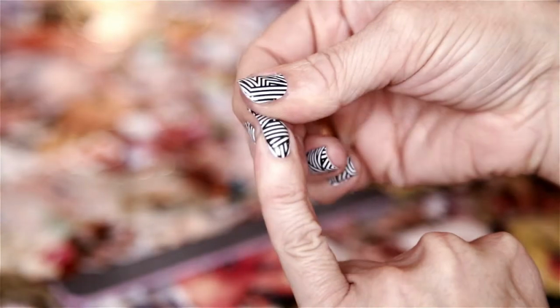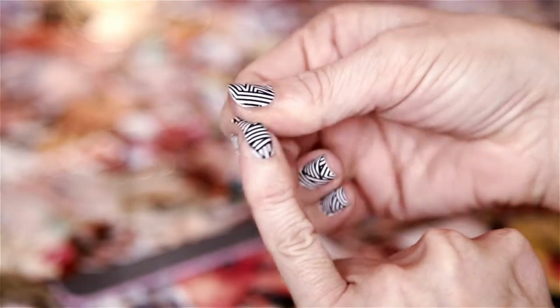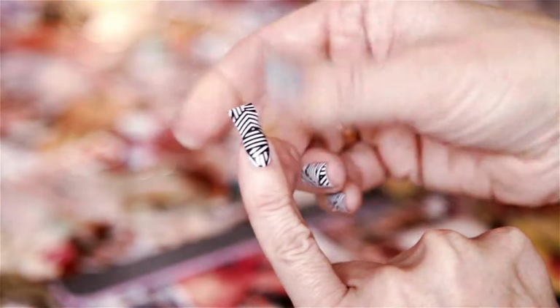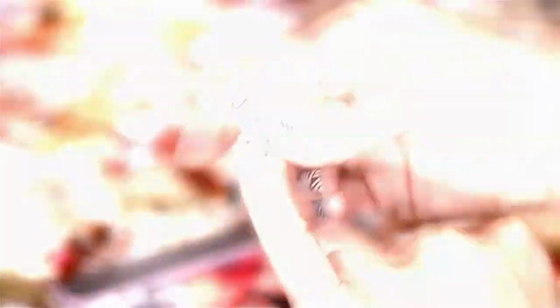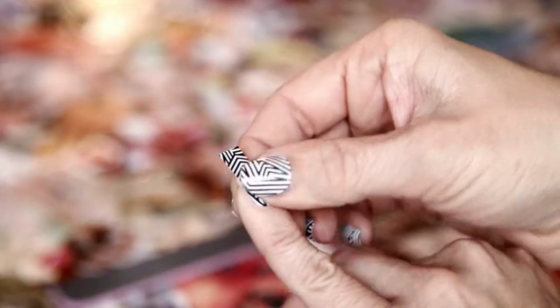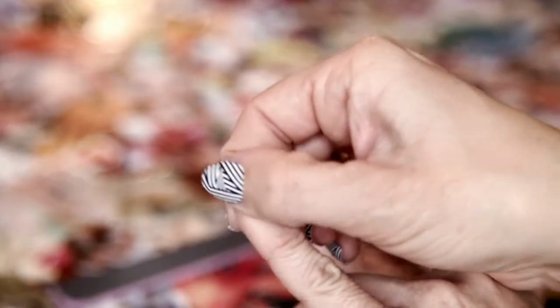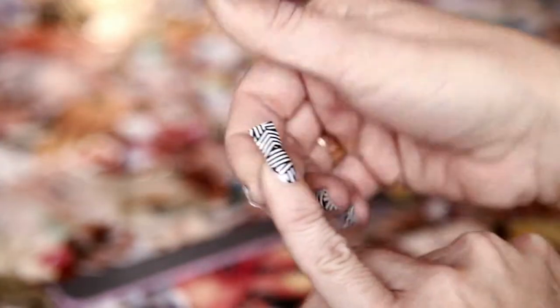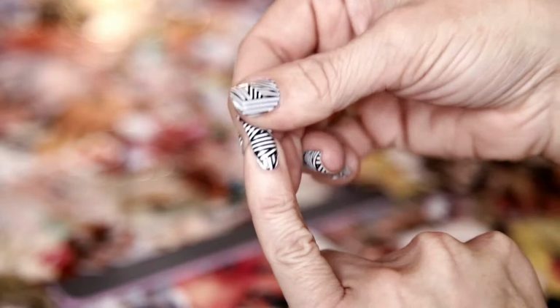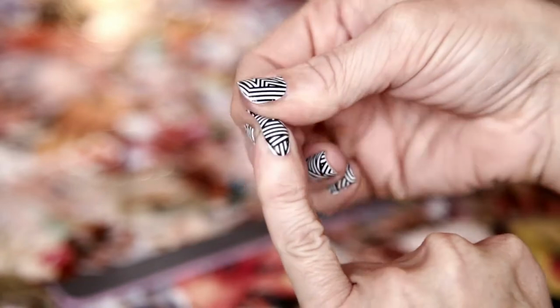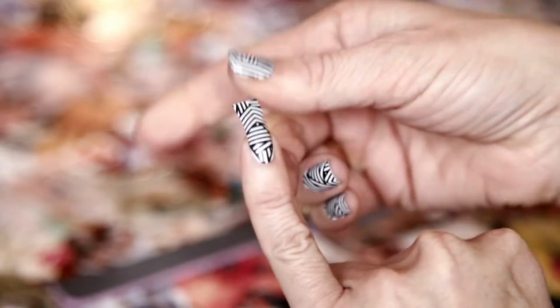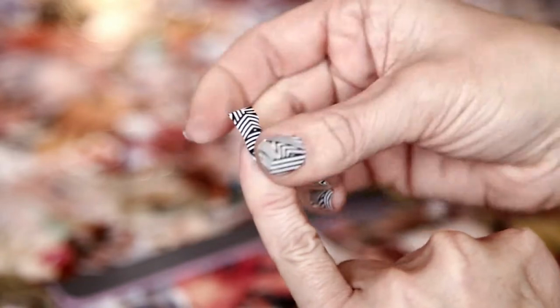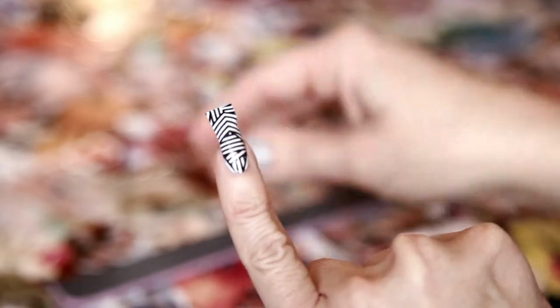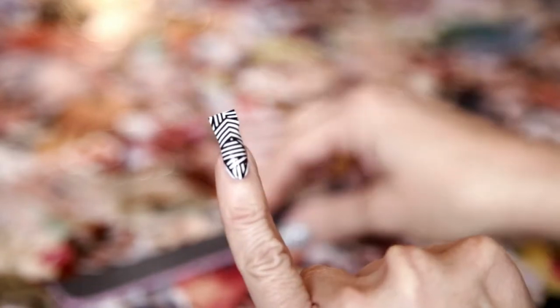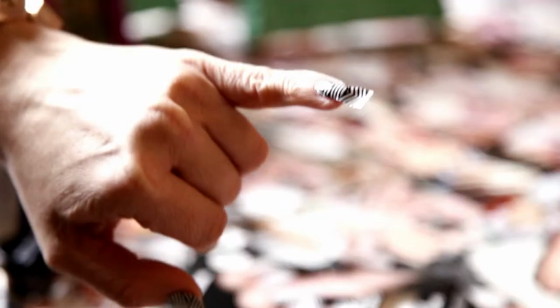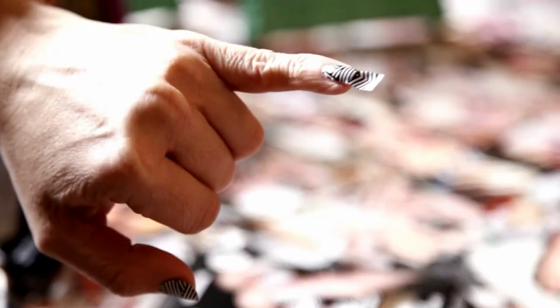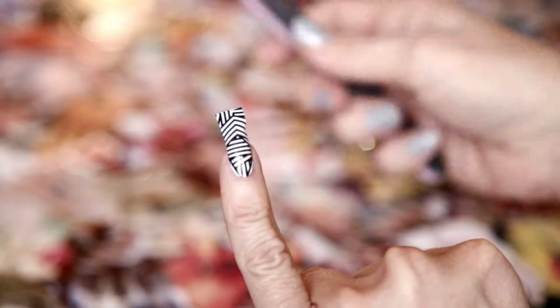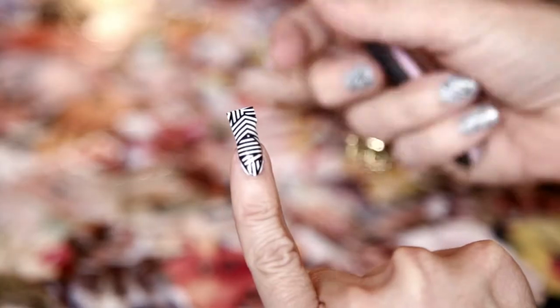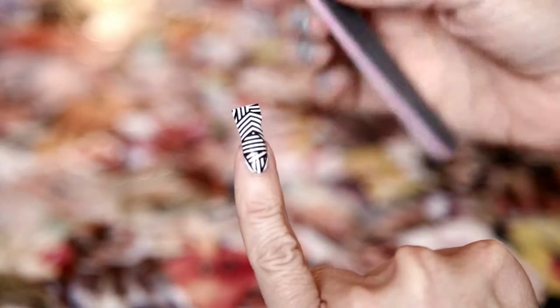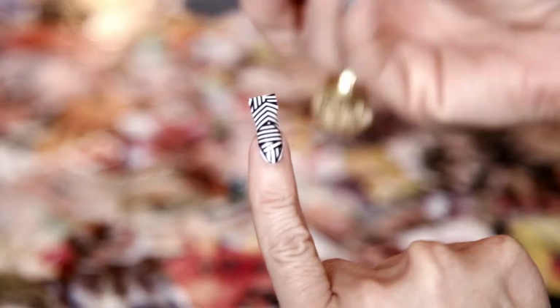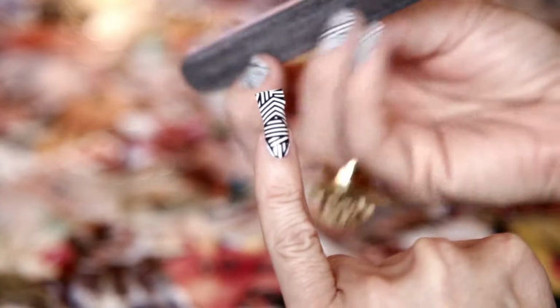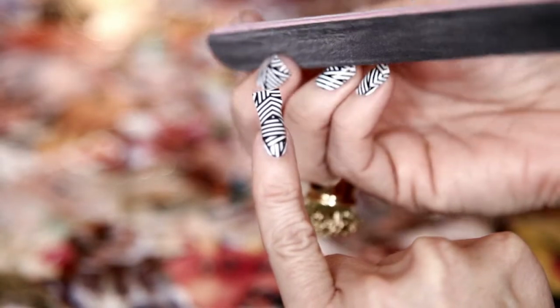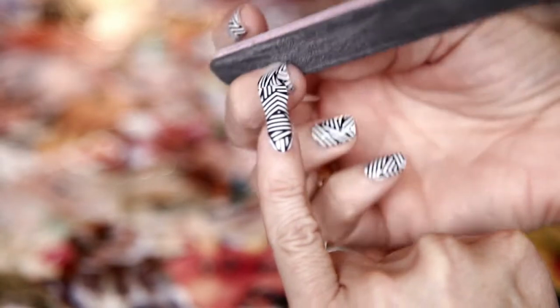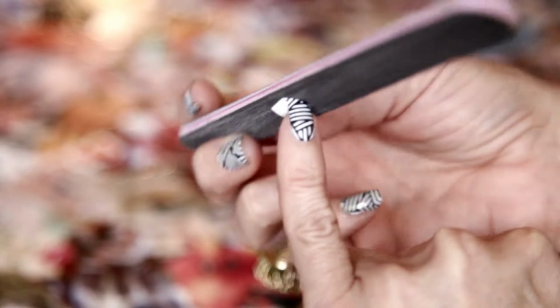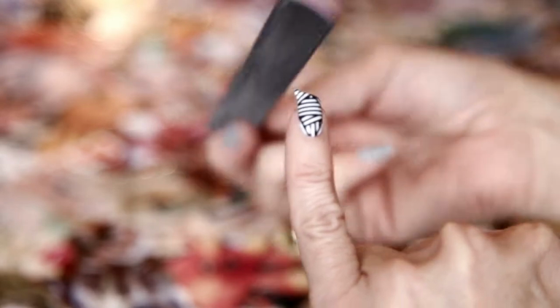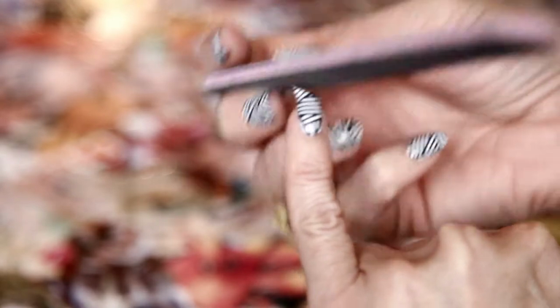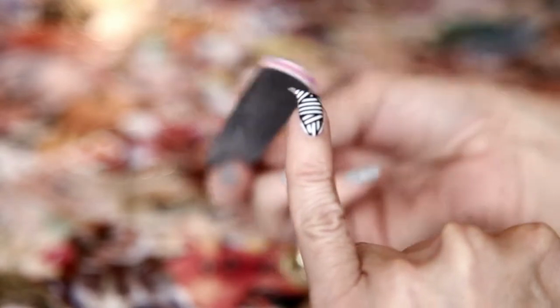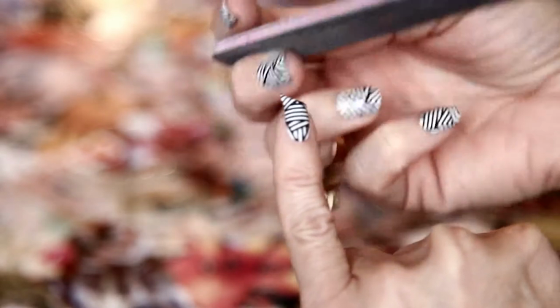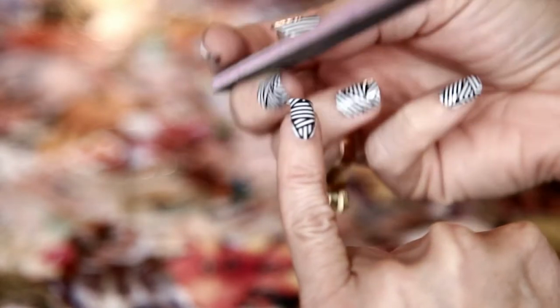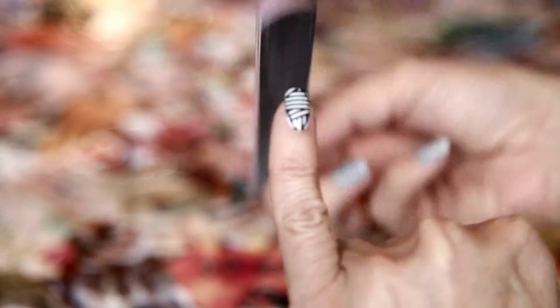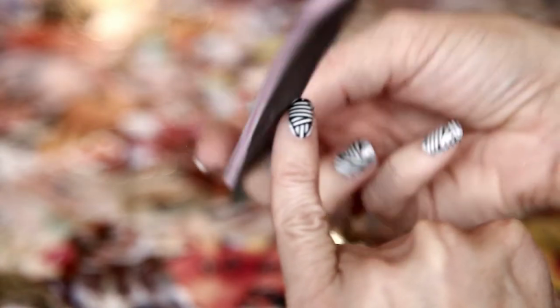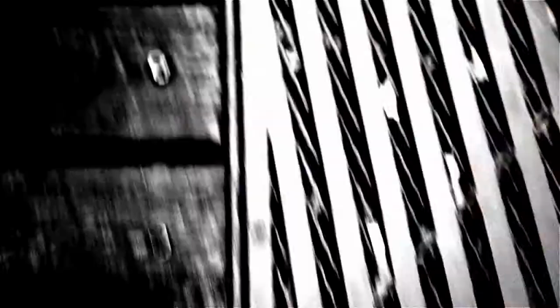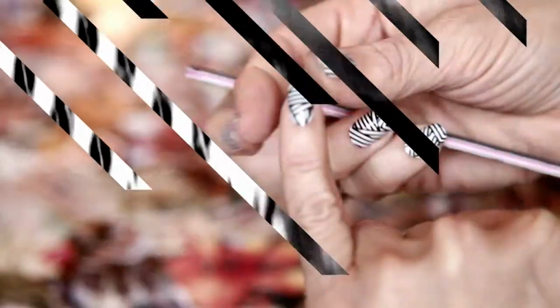Gently take the free edge and pull over the nail. Taking a very fine file, gently file in a downward motion — this removes any excess.